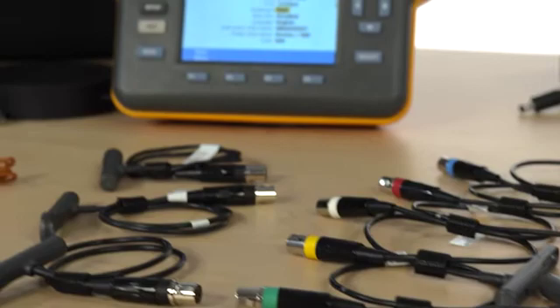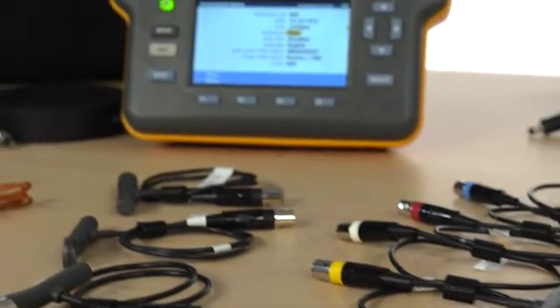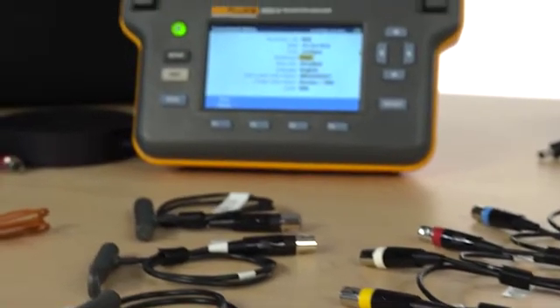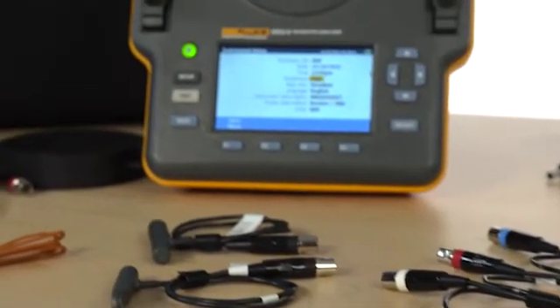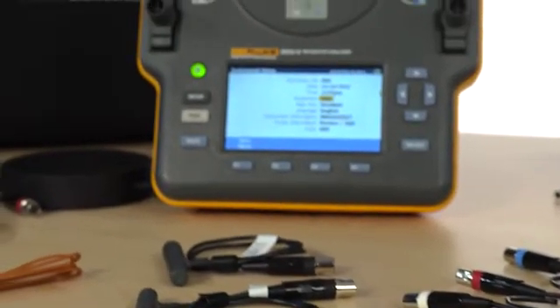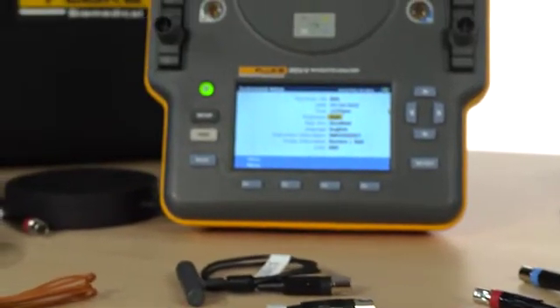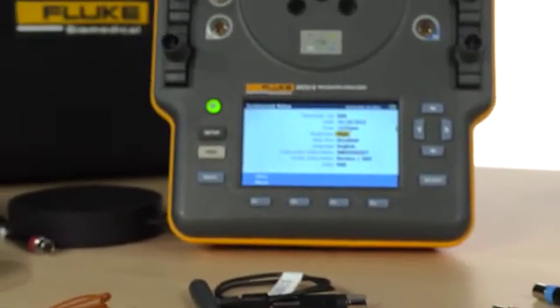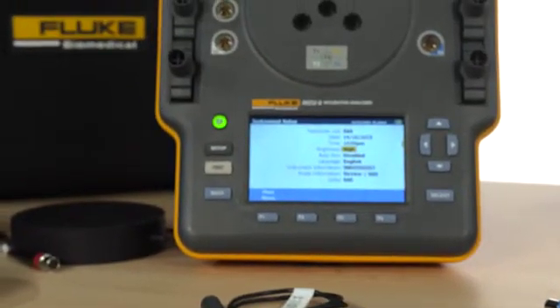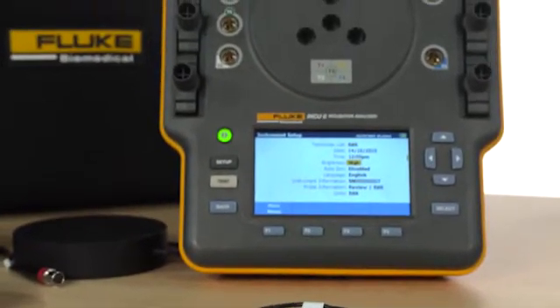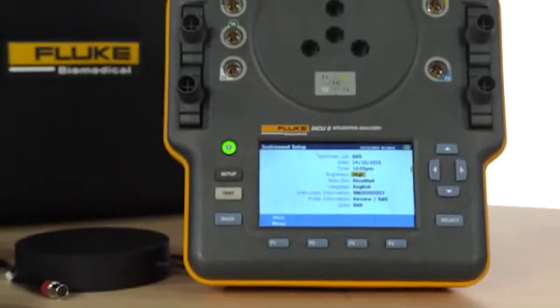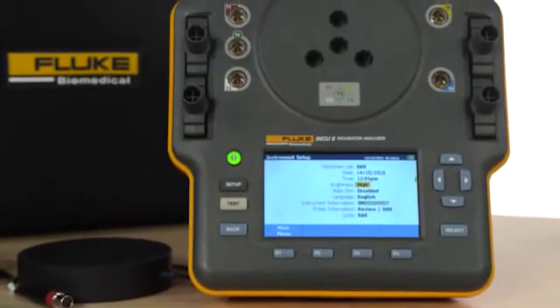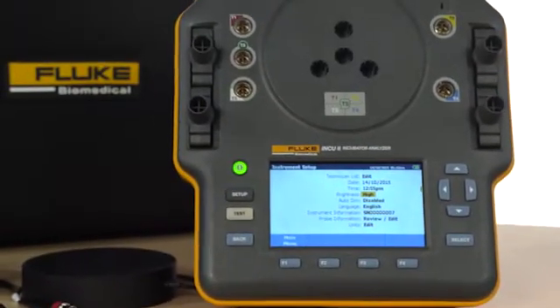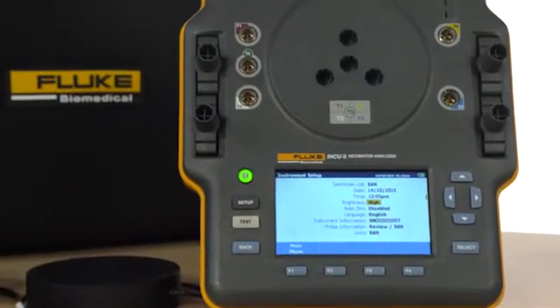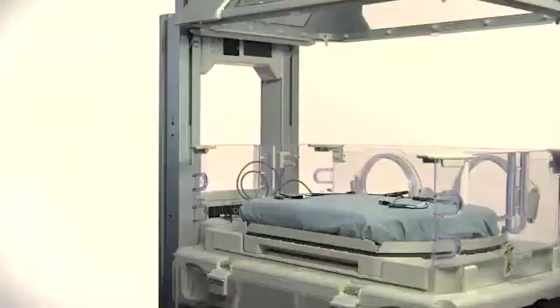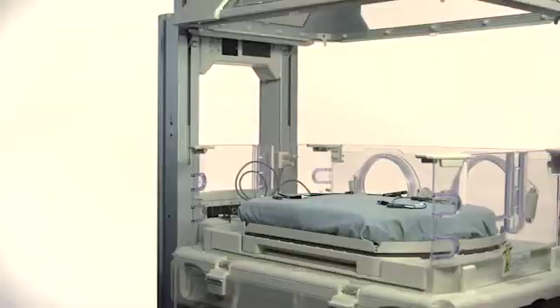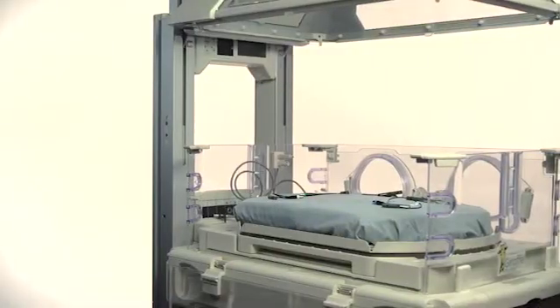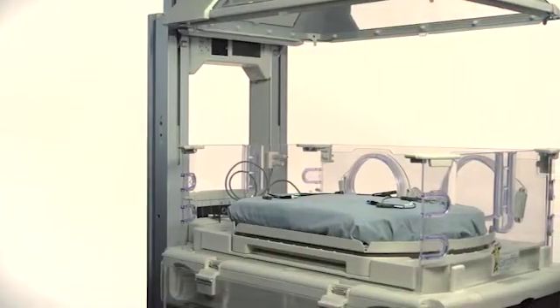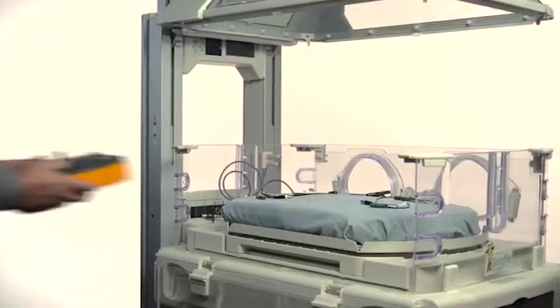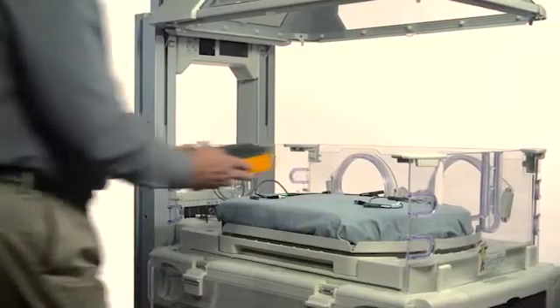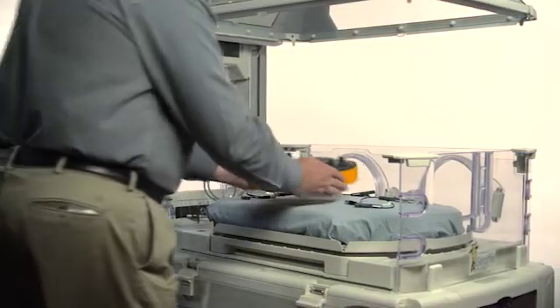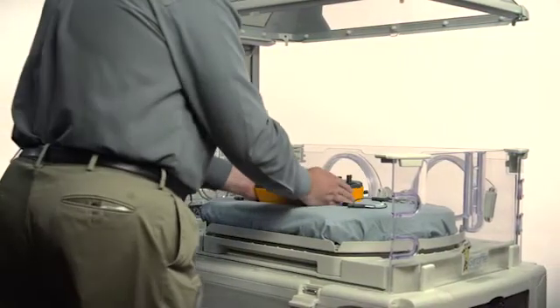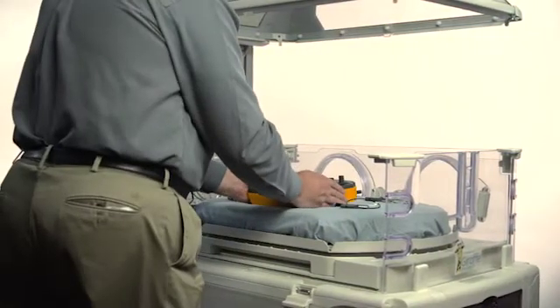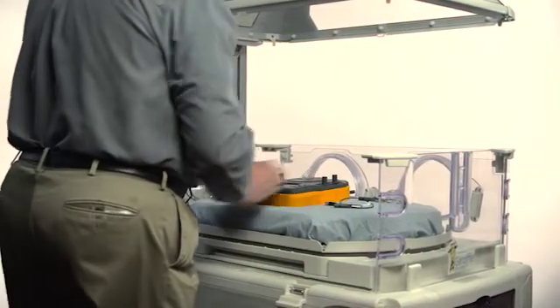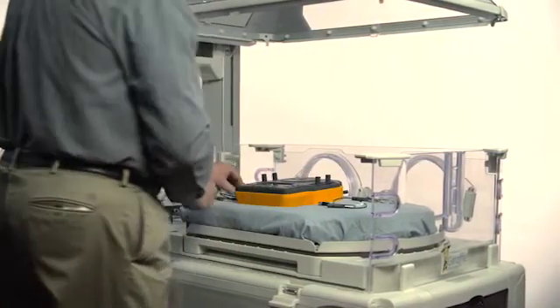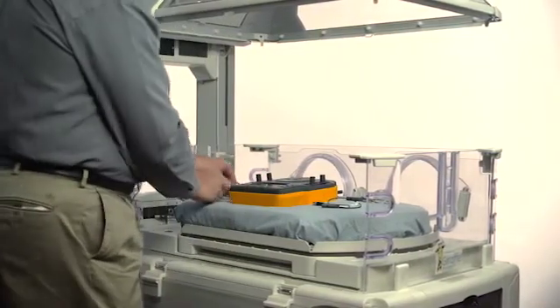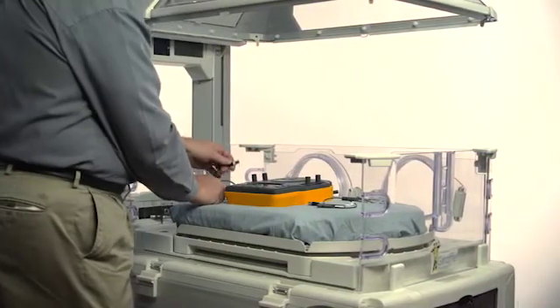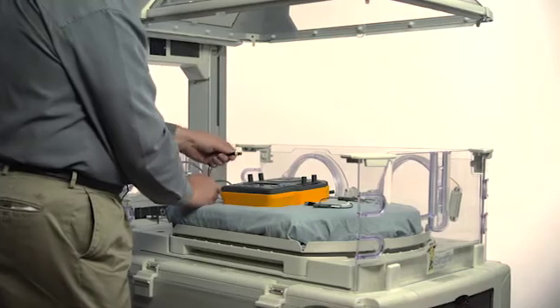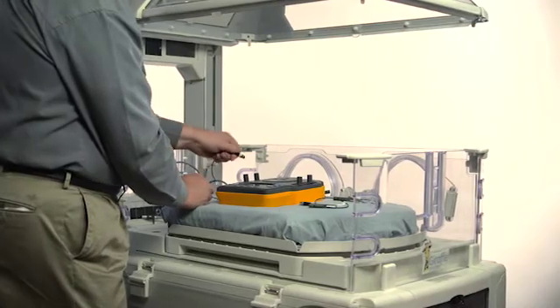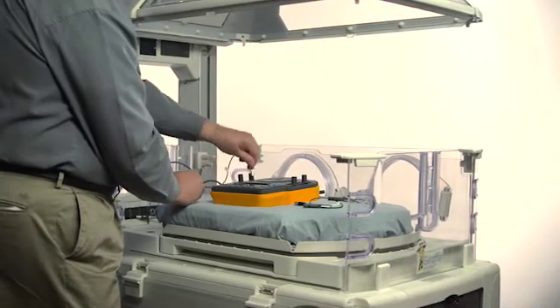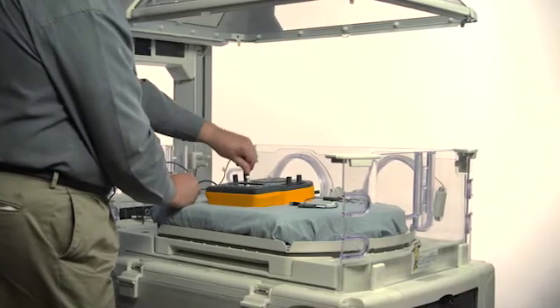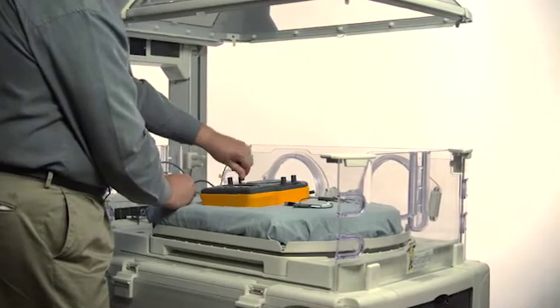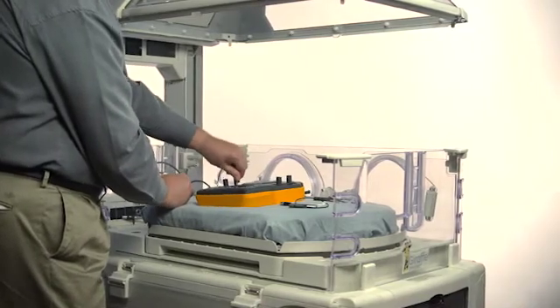The INQ-2 has onboard automation and comes with a mini-answer software plug-in. To start, place the INQ-2 in the incubator or radiant warmer you're testing. In this scenario, we're going to test an incubator.